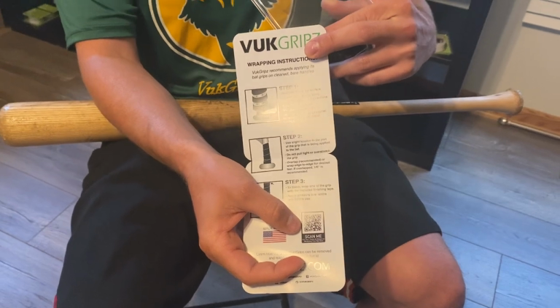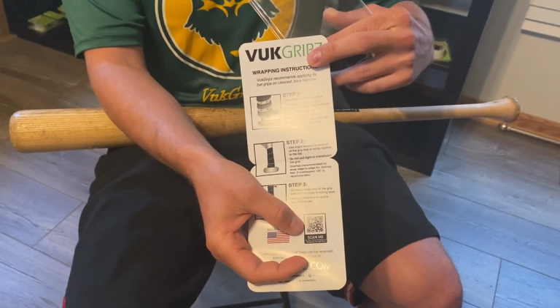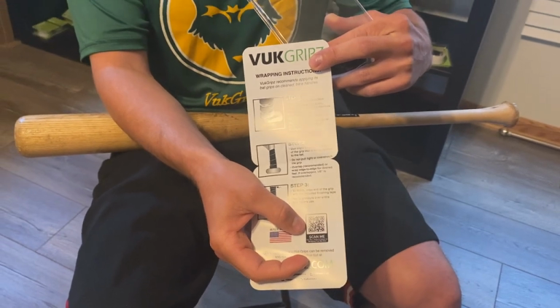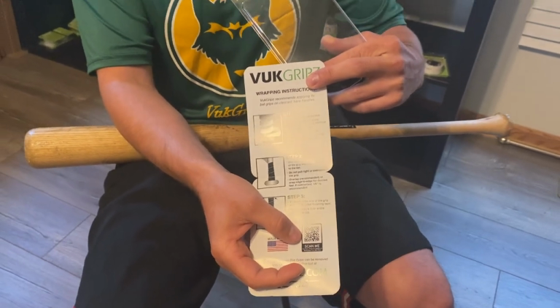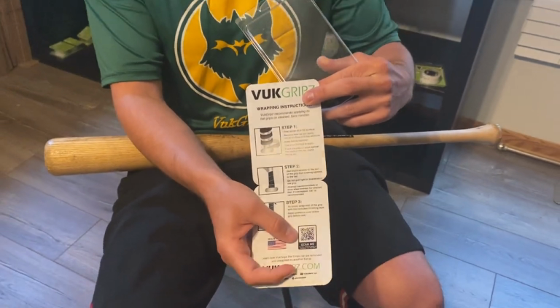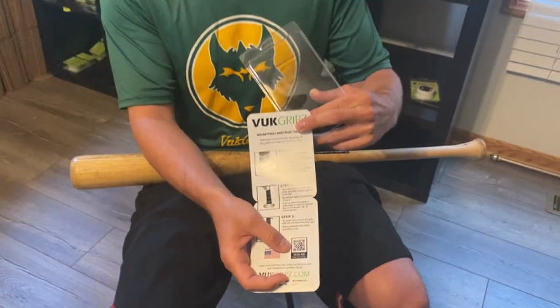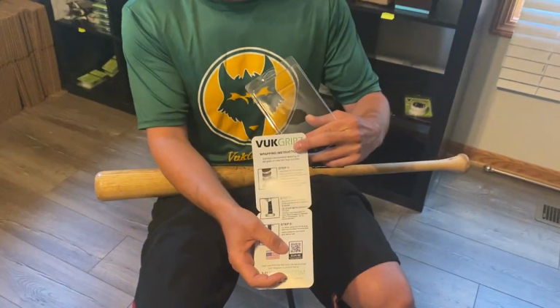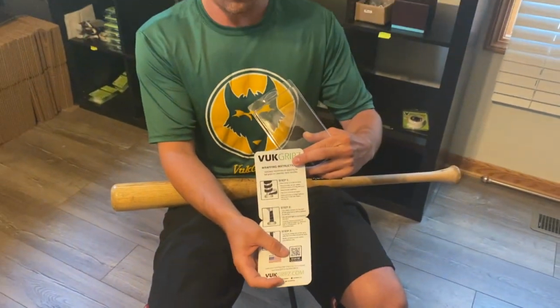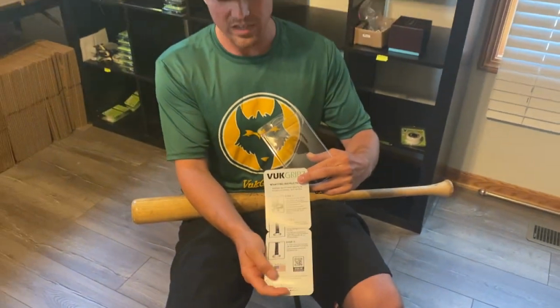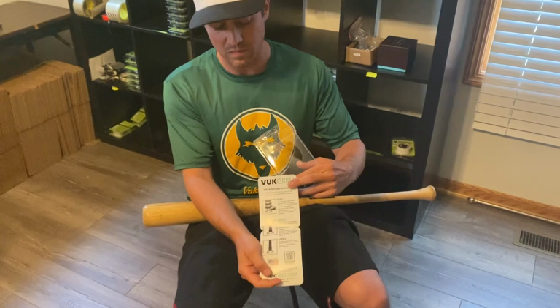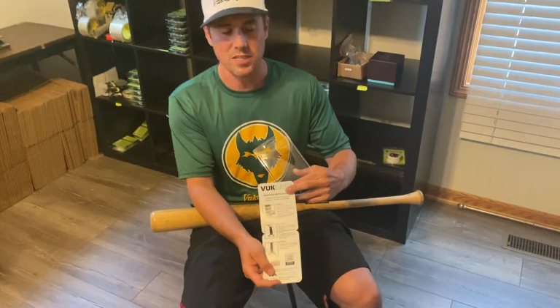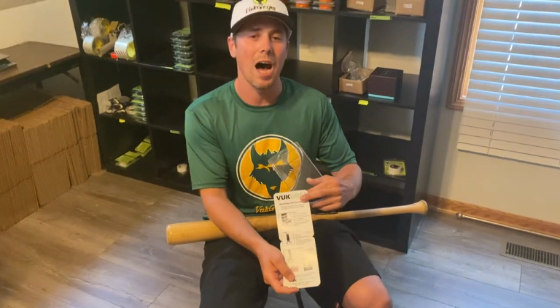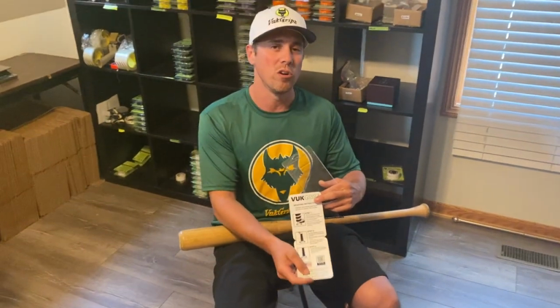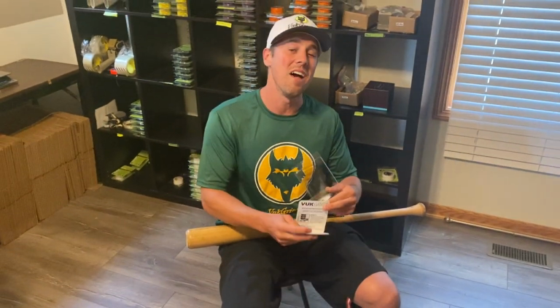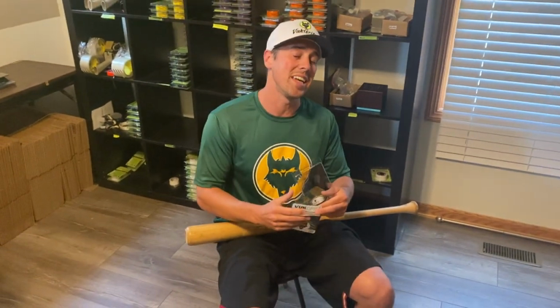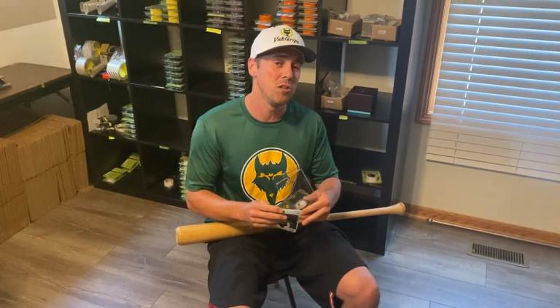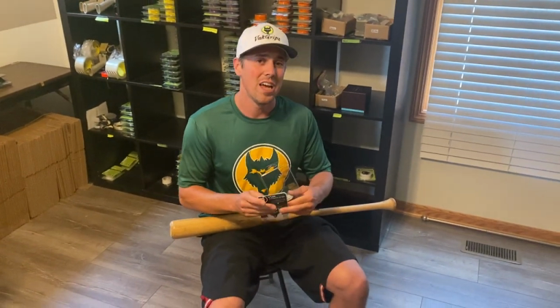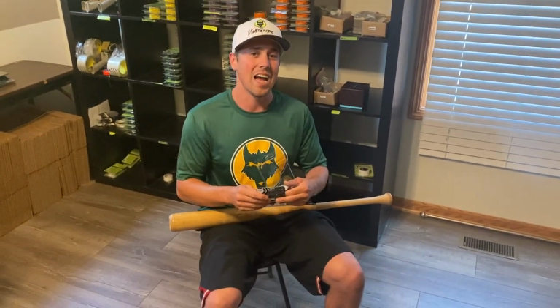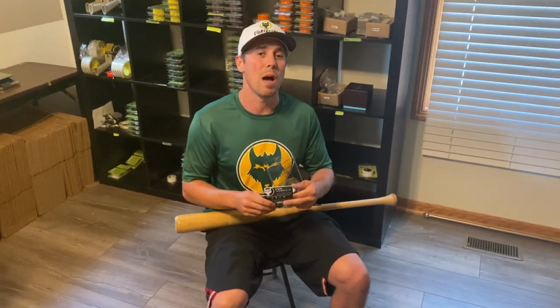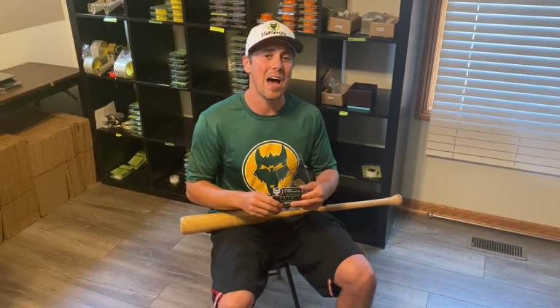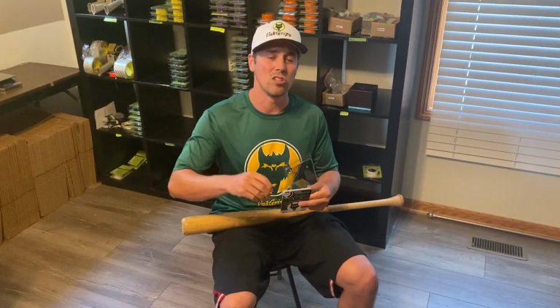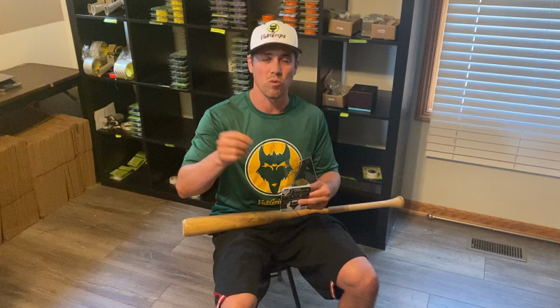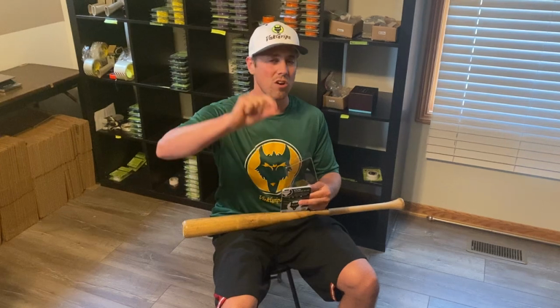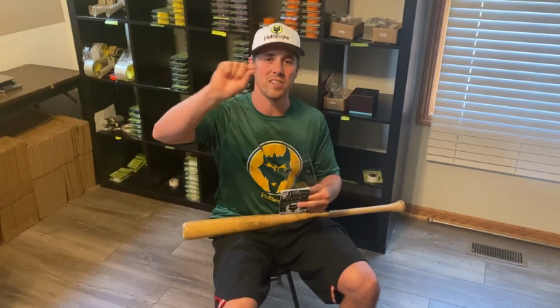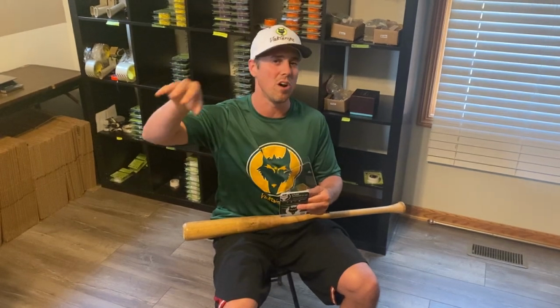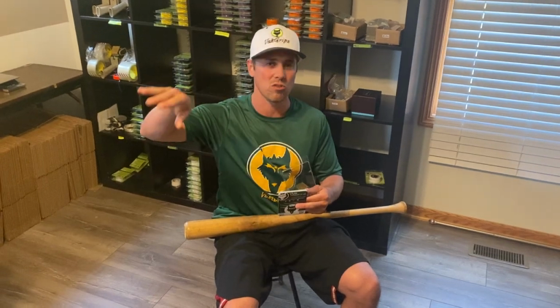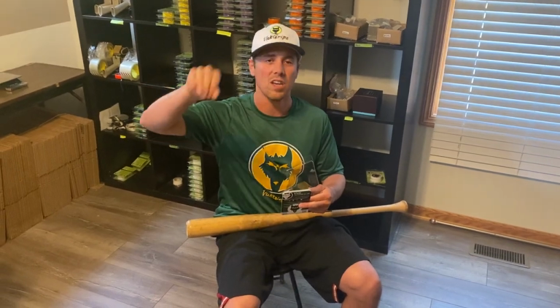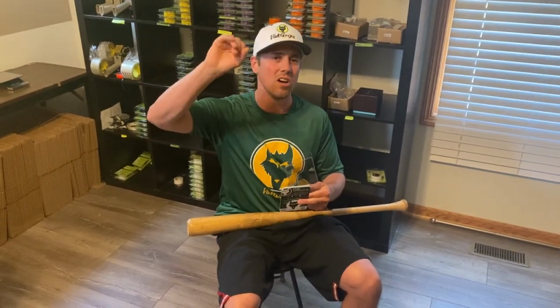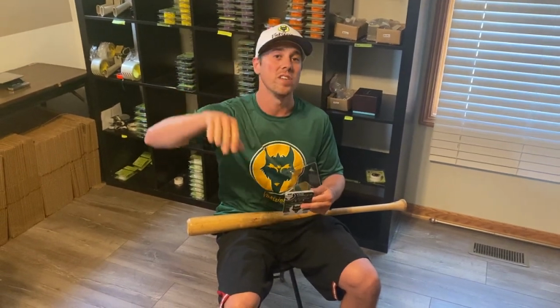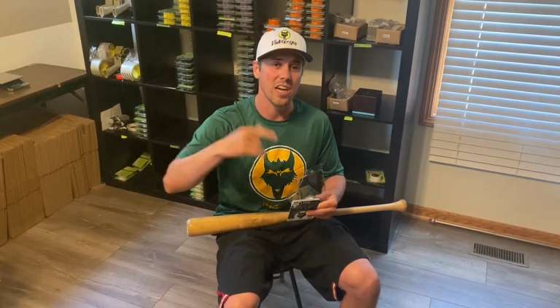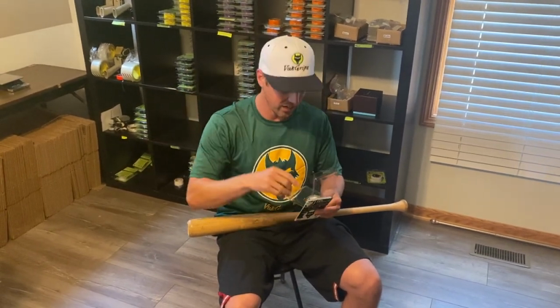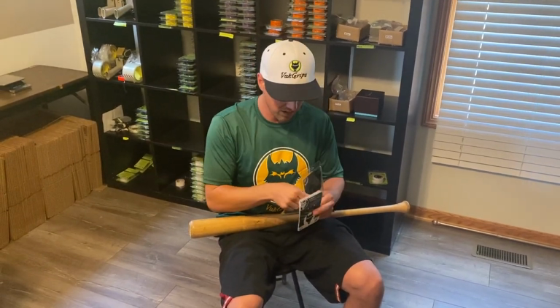If you don't have your phone with you, just hit up VOOCgrips.com, go to our FAQs, and click 'how to wrap a bat.' All the tips, extra words, and extra videos are there for you to check out.